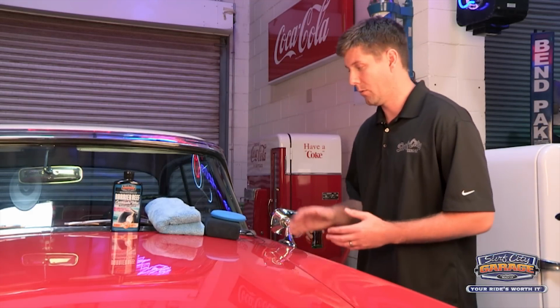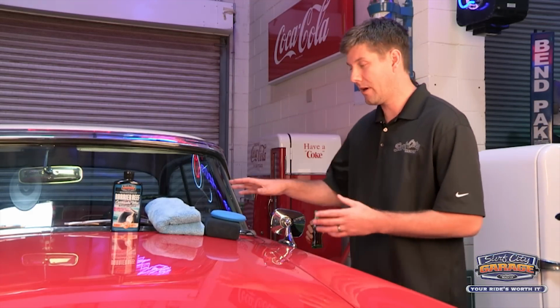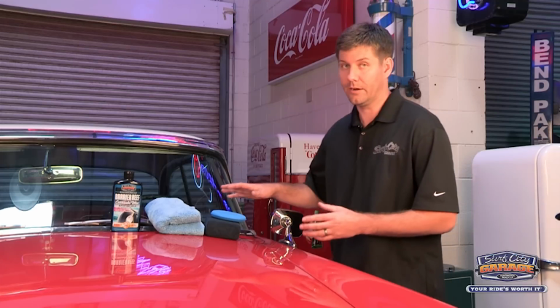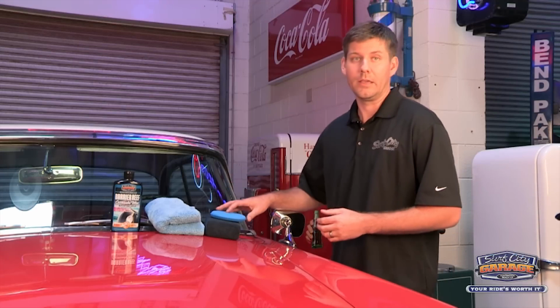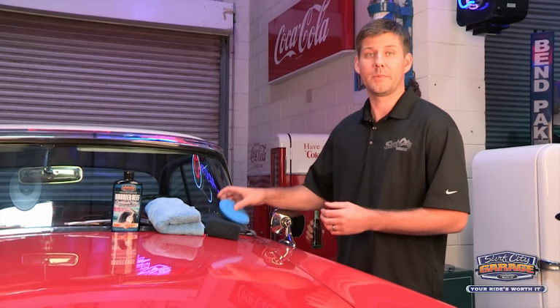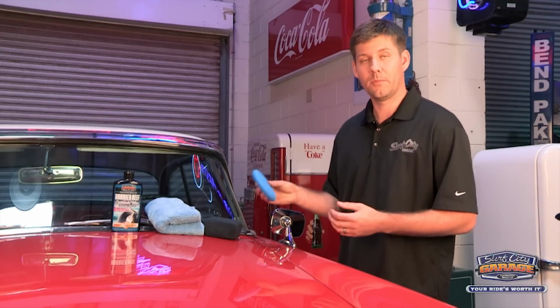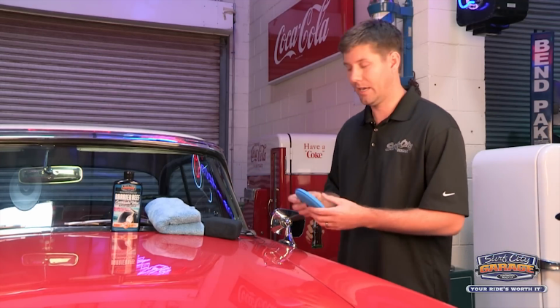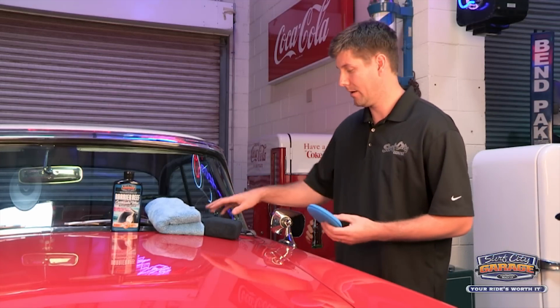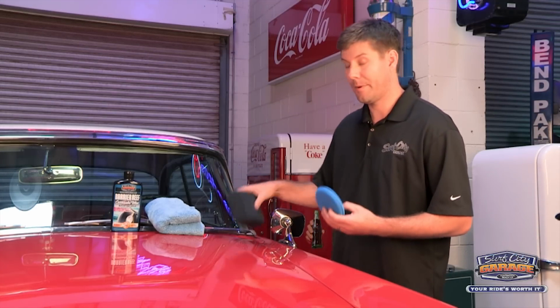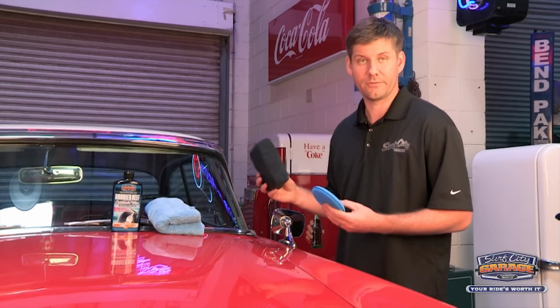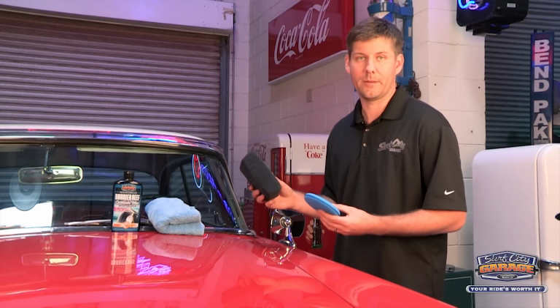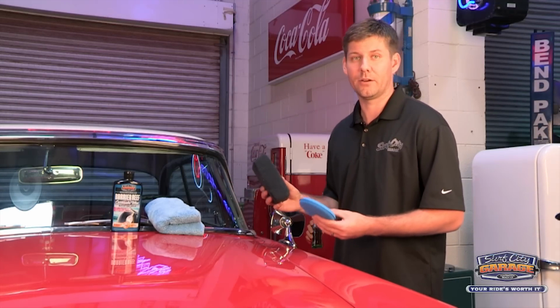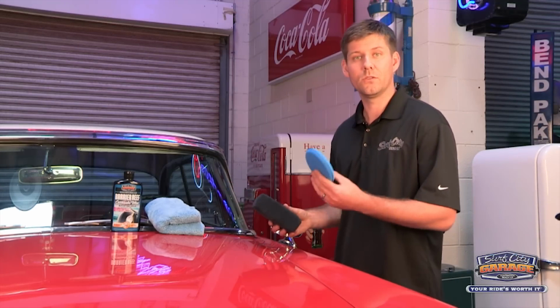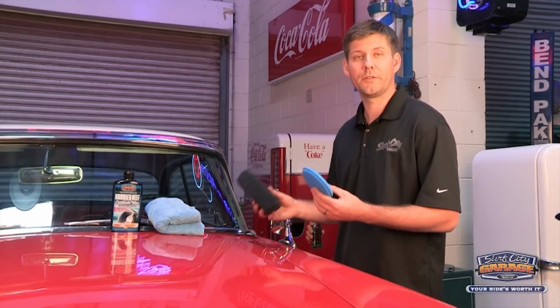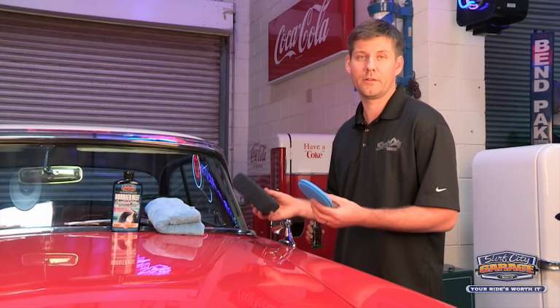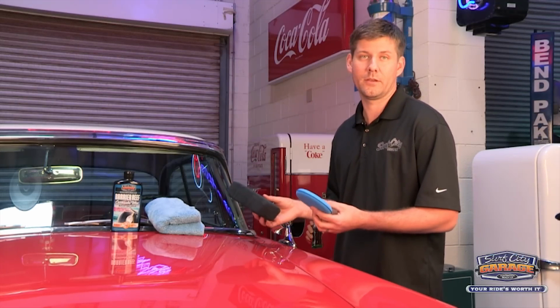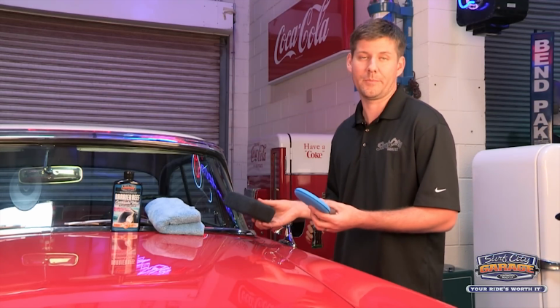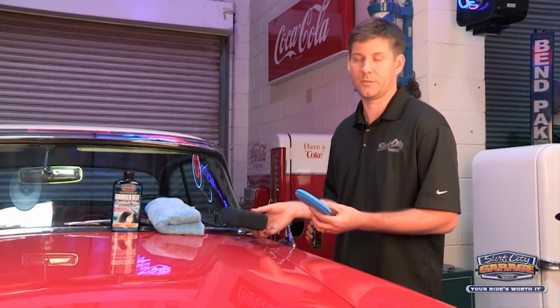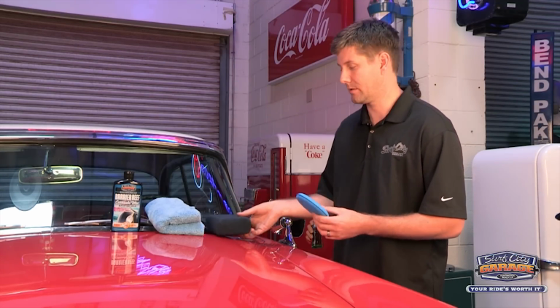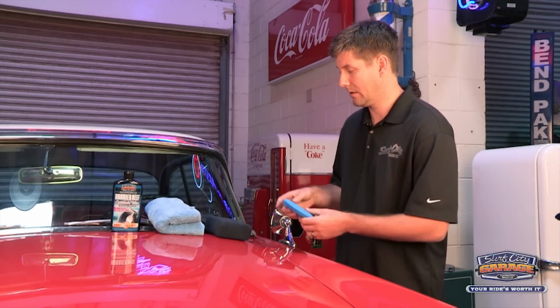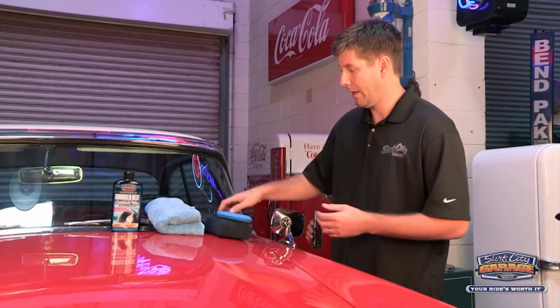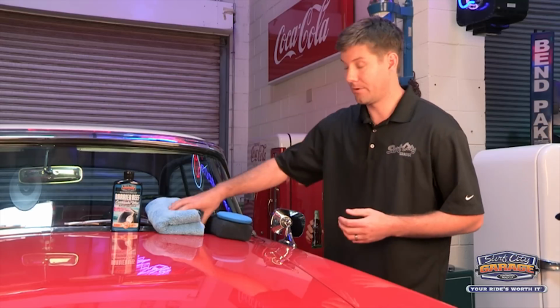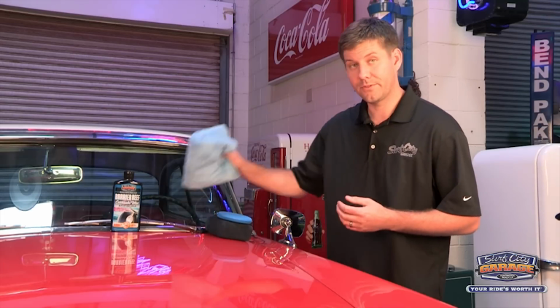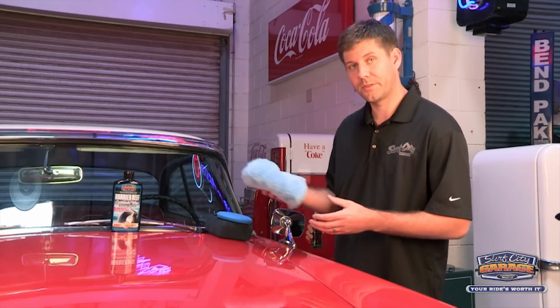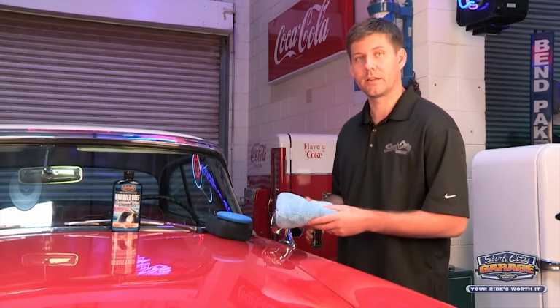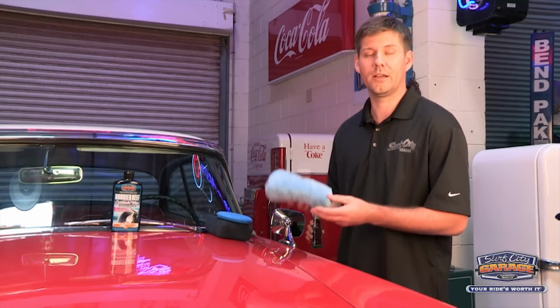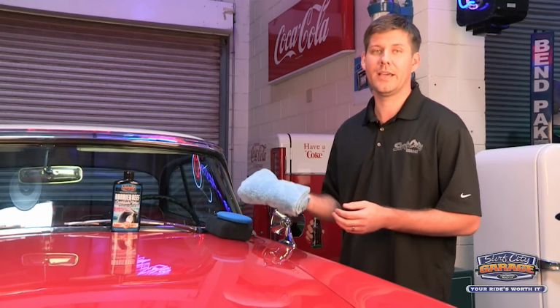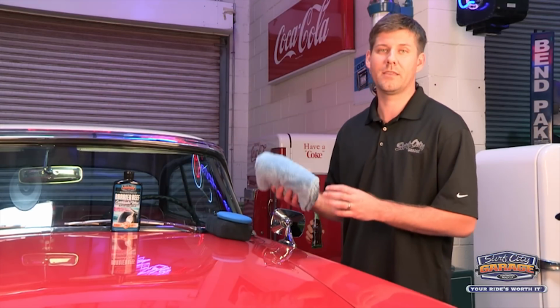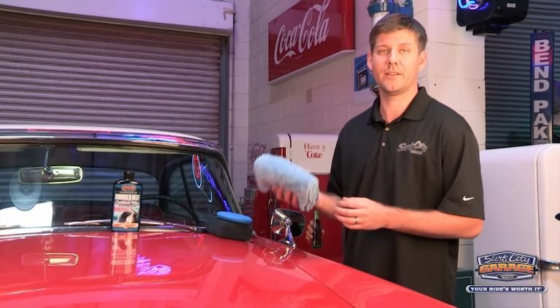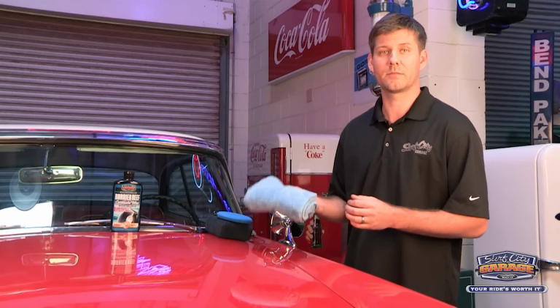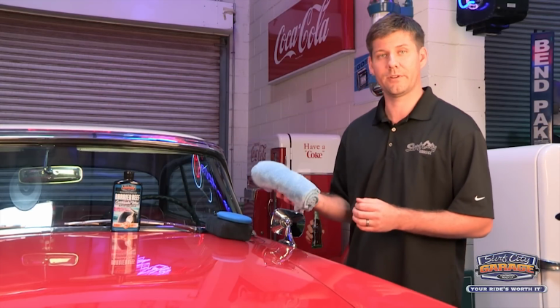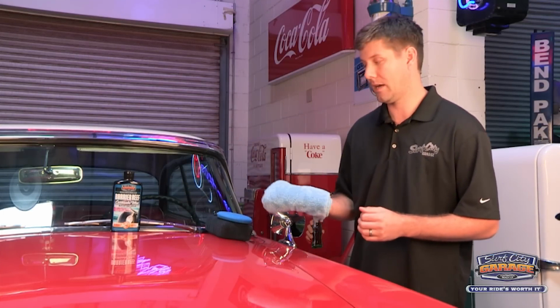What I've got here is my foam applicator and my microfiber applicator. You can use one or the other in the application process, and then for buffing off the product I've got a nice thick edgeless microfiber towel.